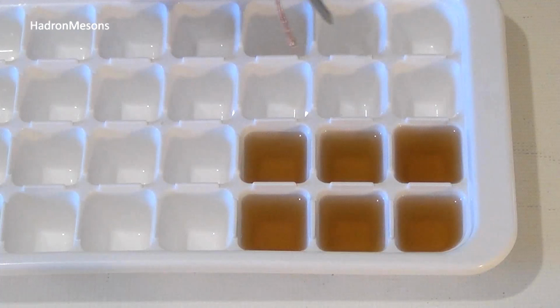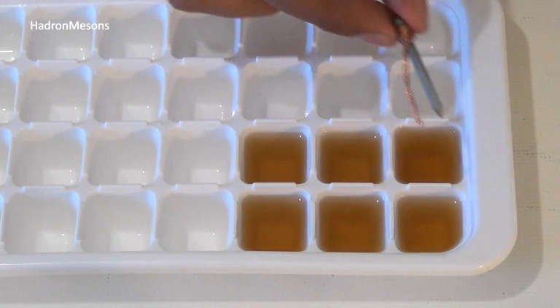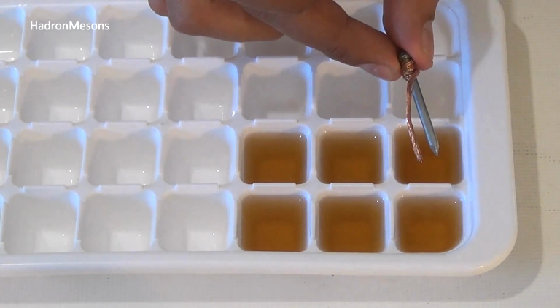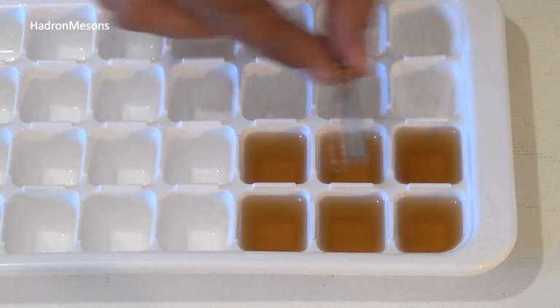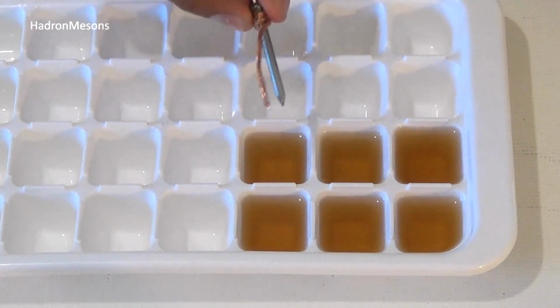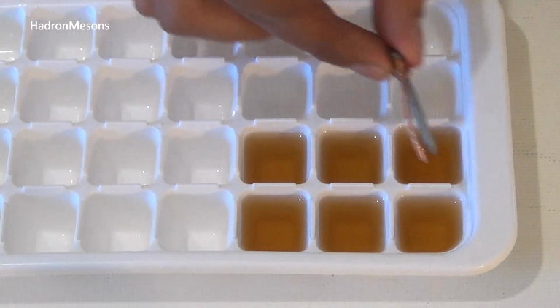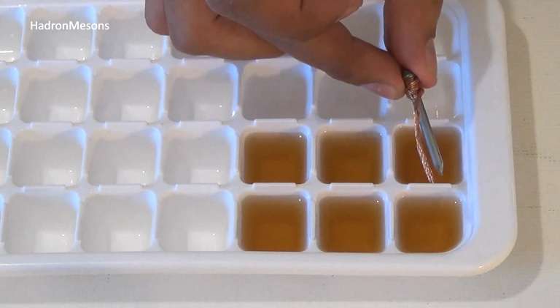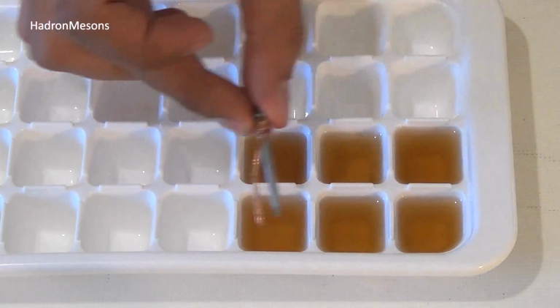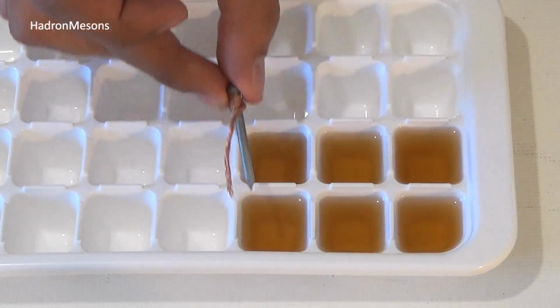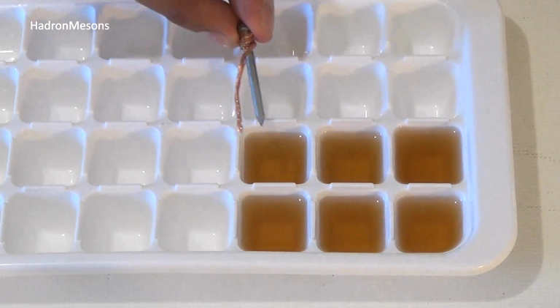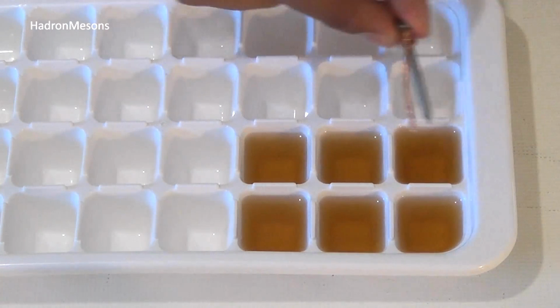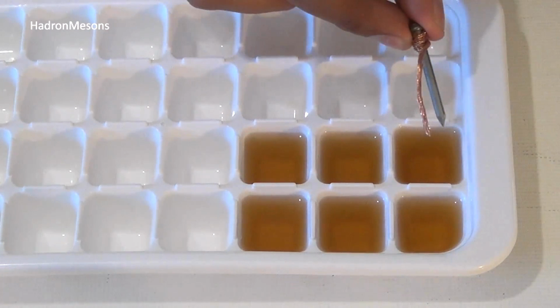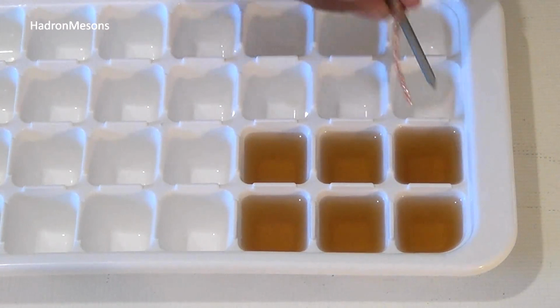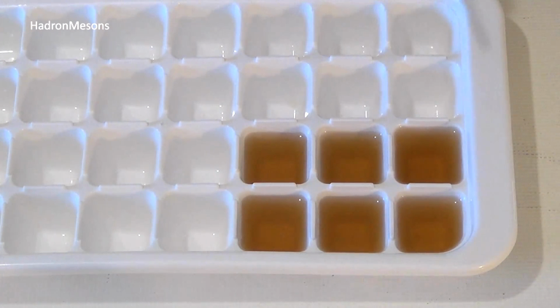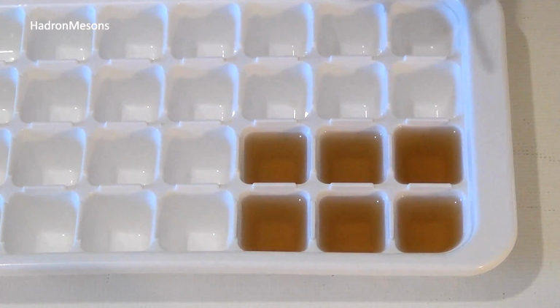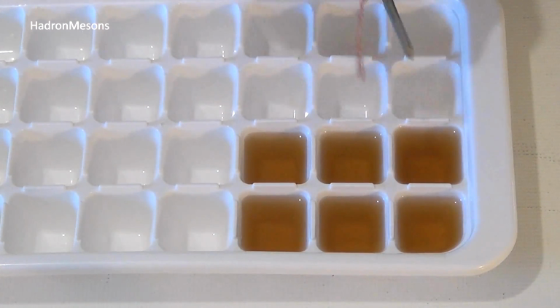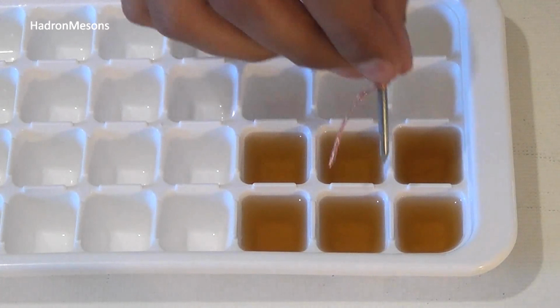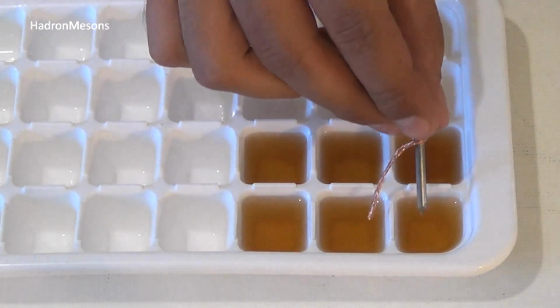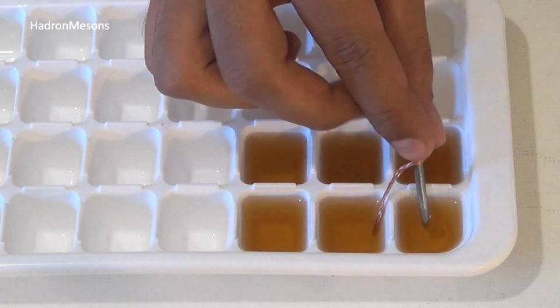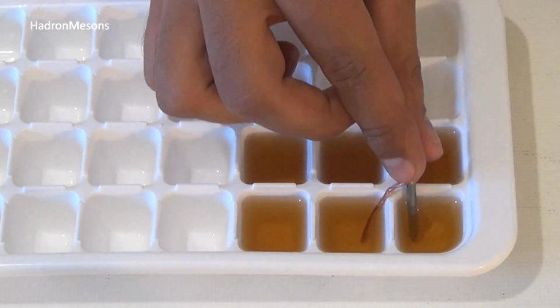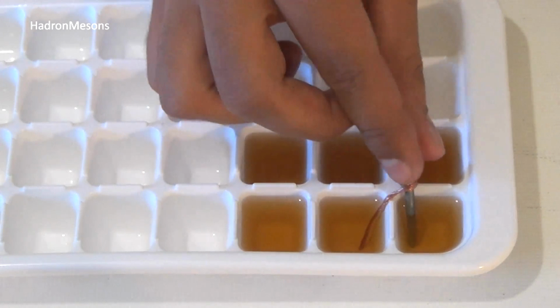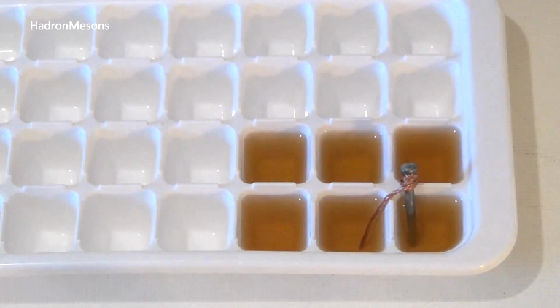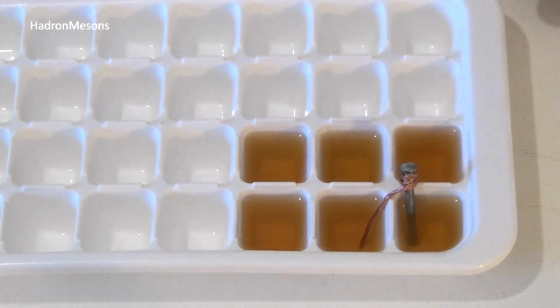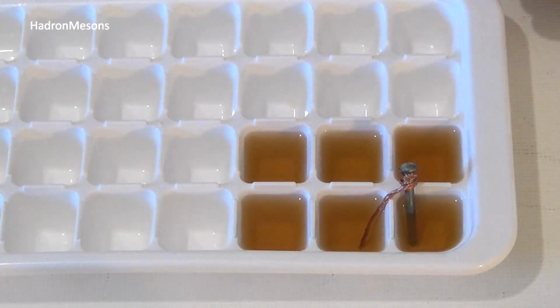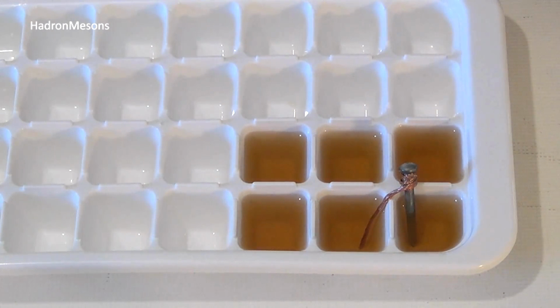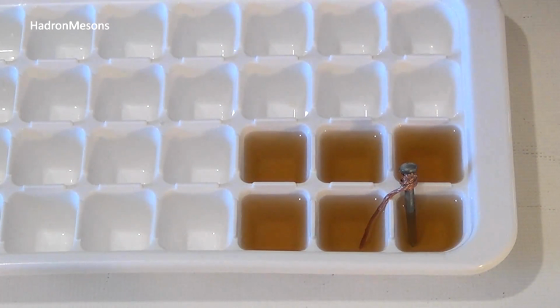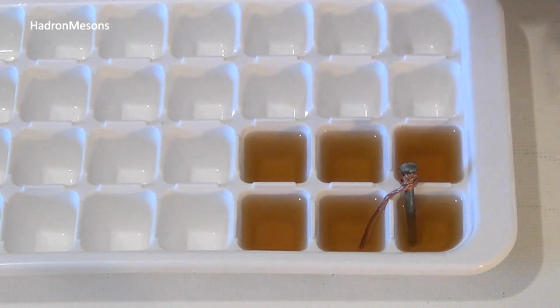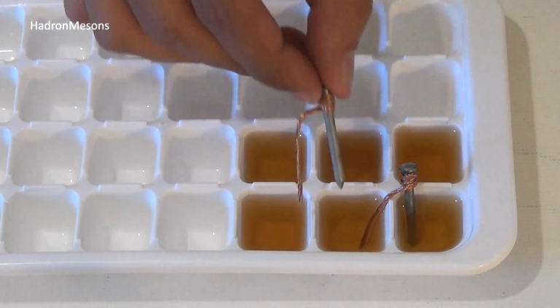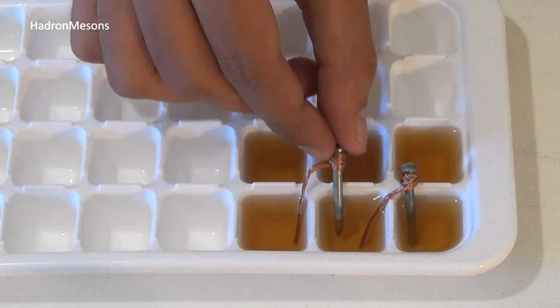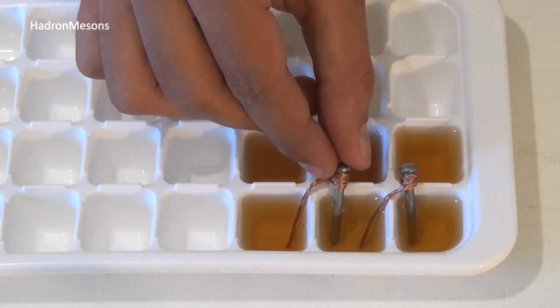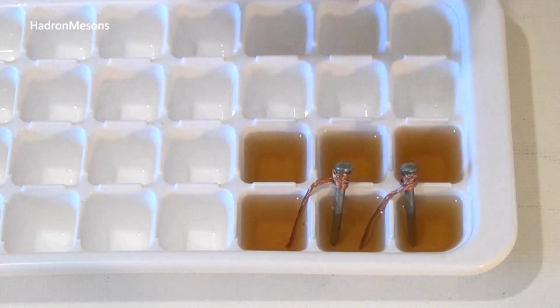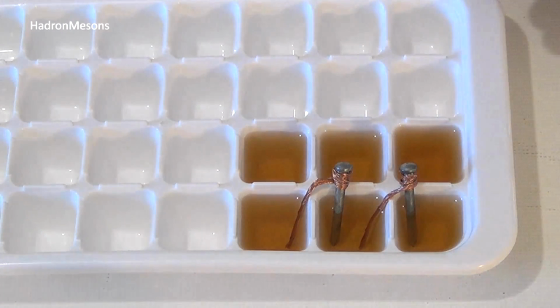Step three: in this step you should create a circuit by inserting each nail into the vinegar like this. Make sure the copper wires don't contact with the nails in each section.